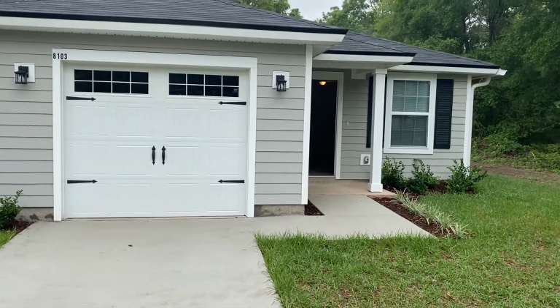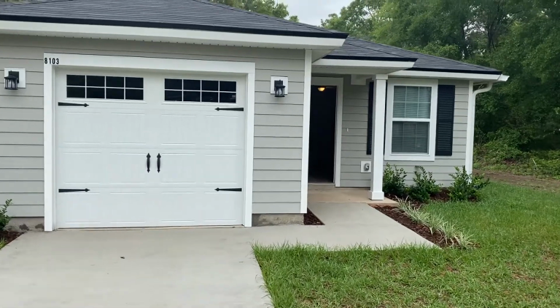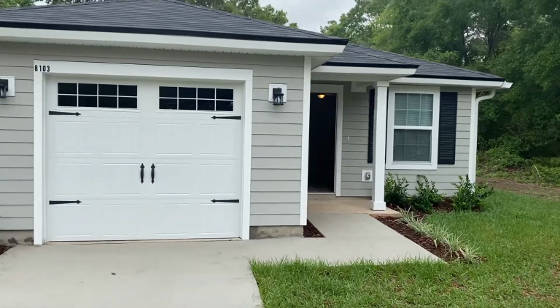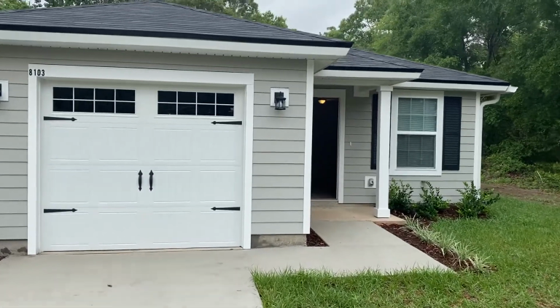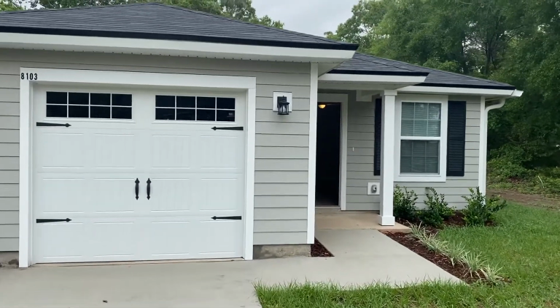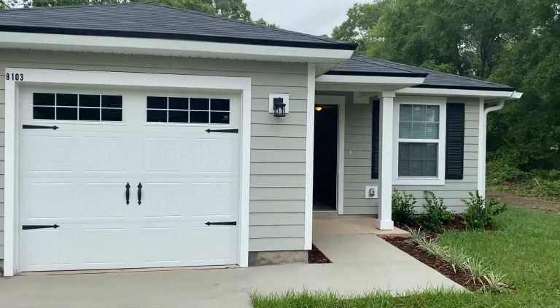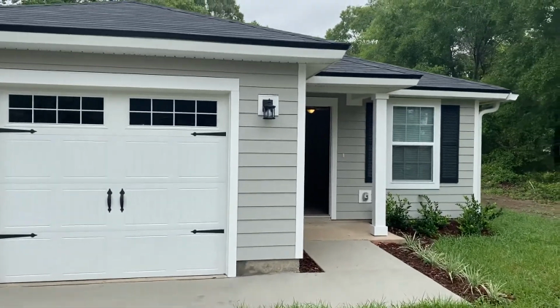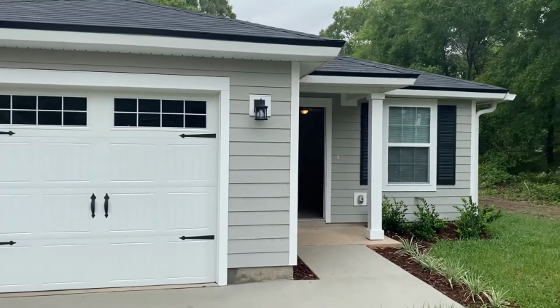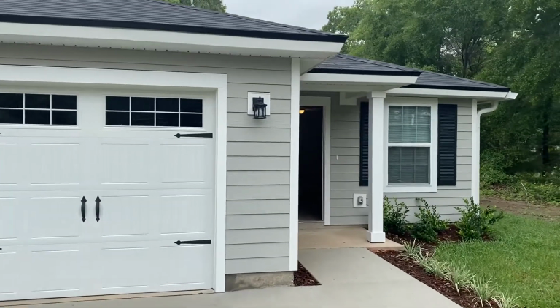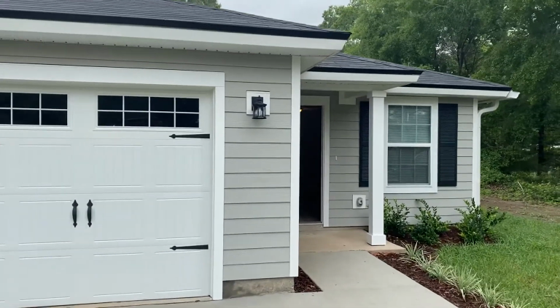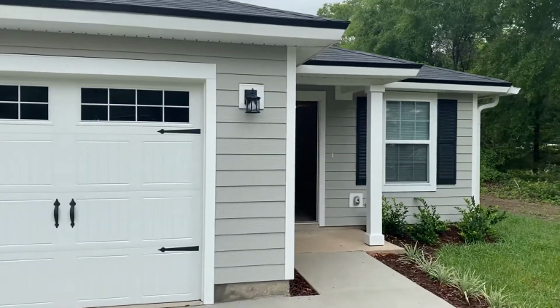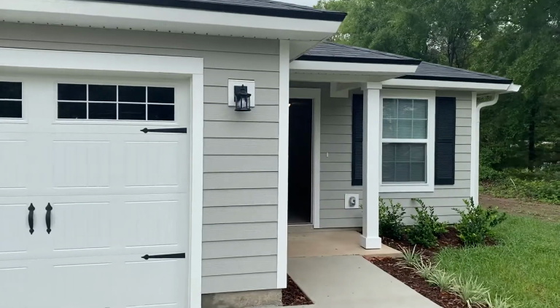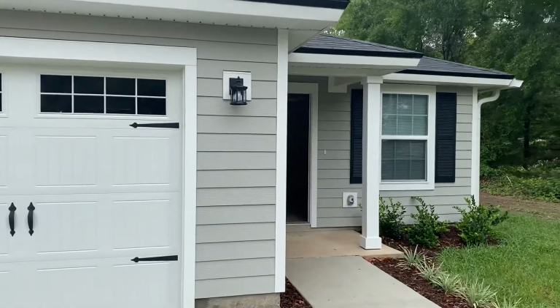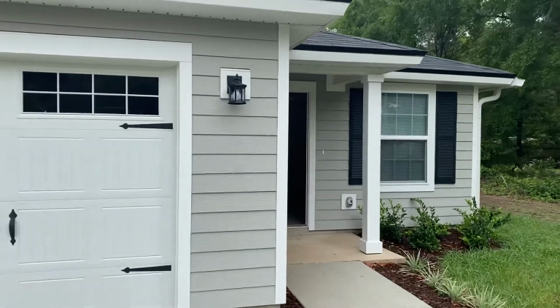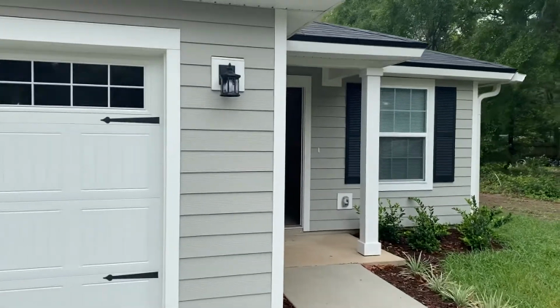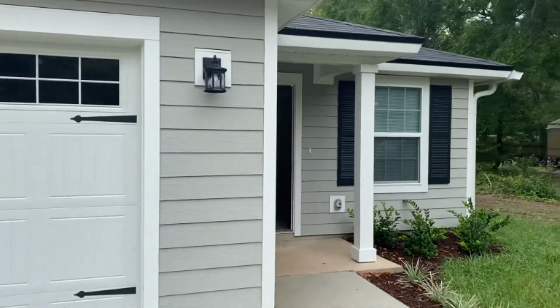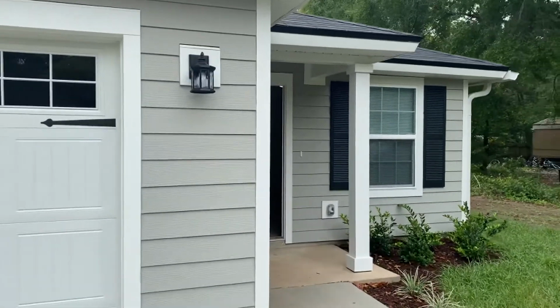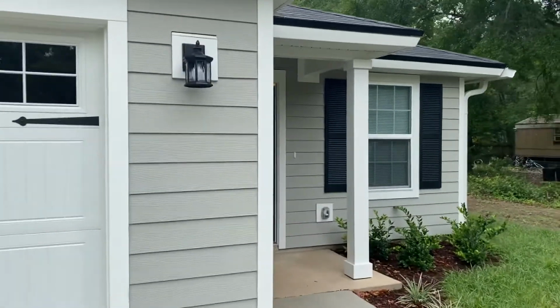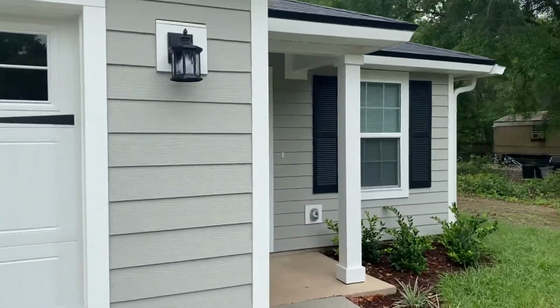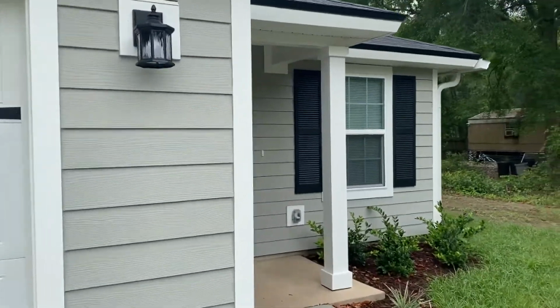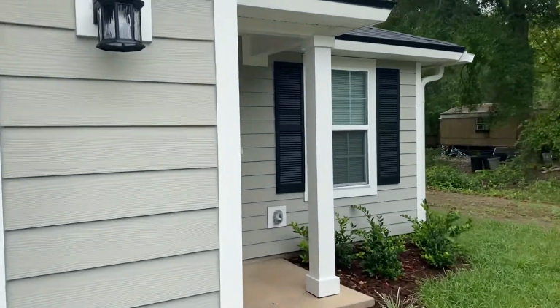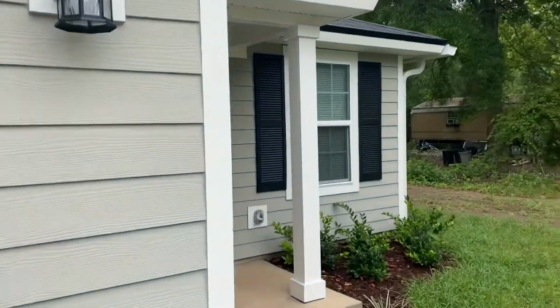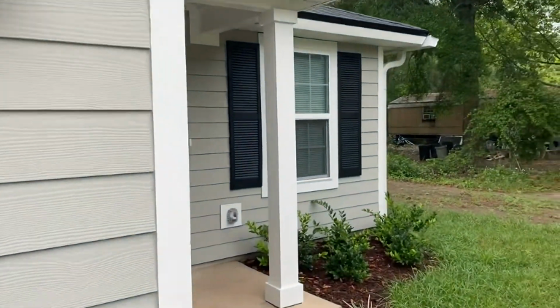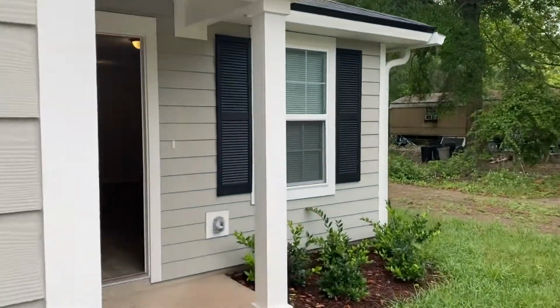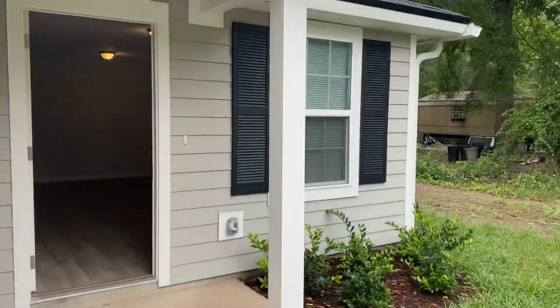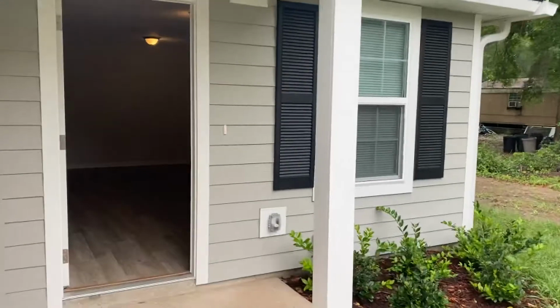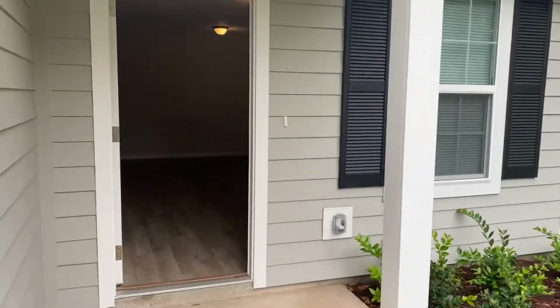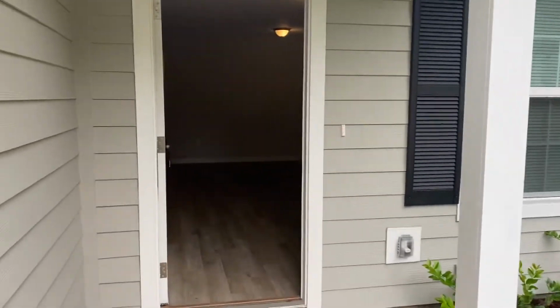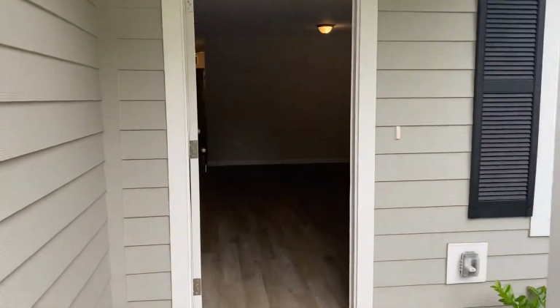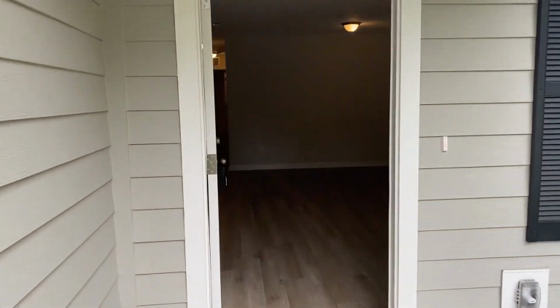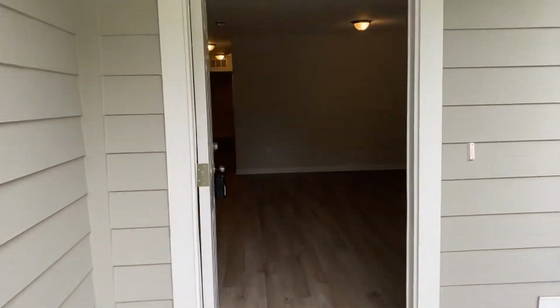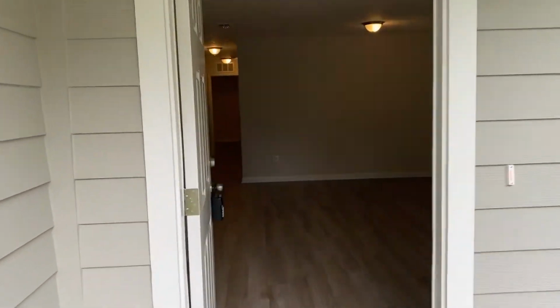Hey guys, this is William with JWB. We're here at 8103 McLaughlin Street on the west side of Jacksonville. It's a three-bedroom, two-bath home with a one-car garage, 1,229 square feet.